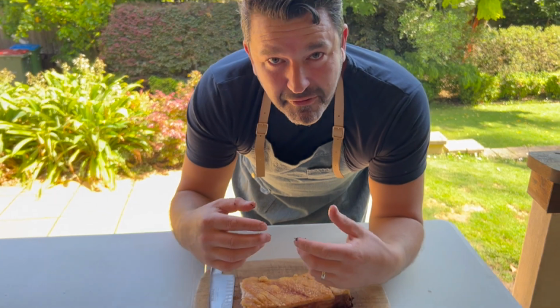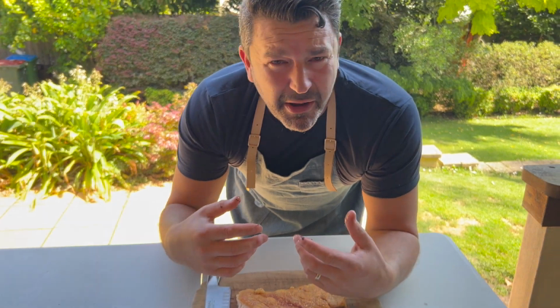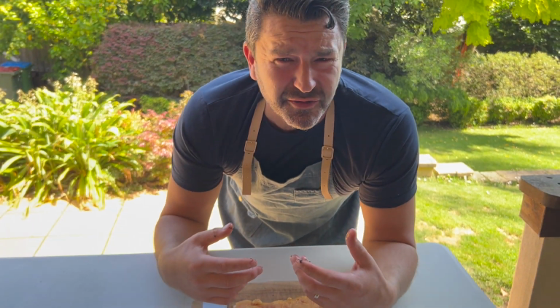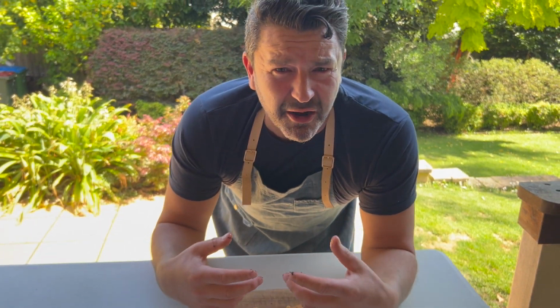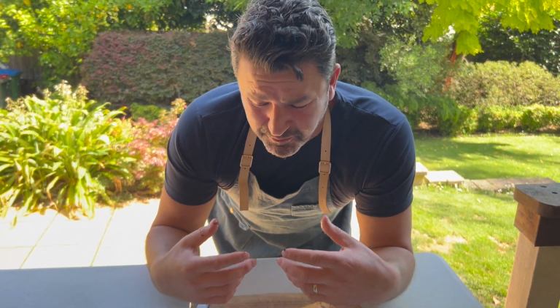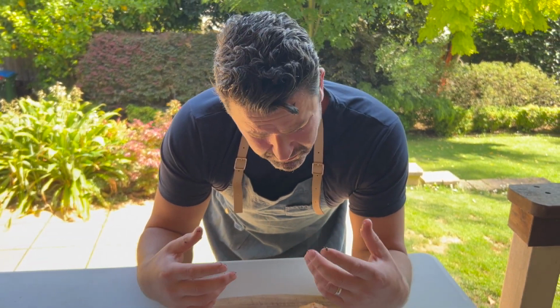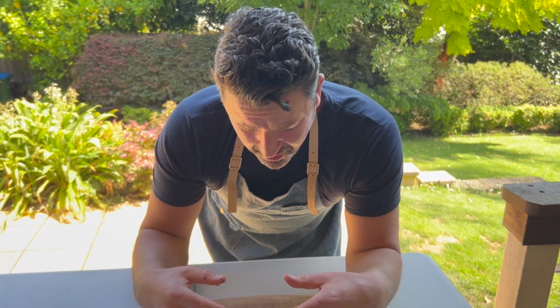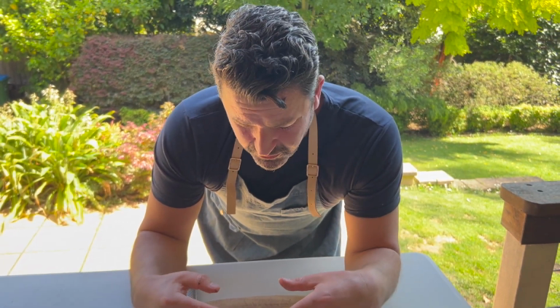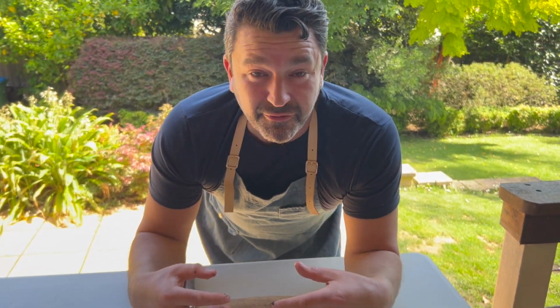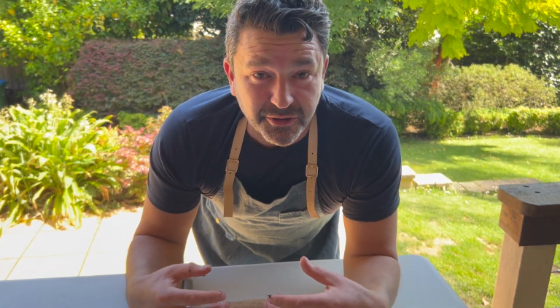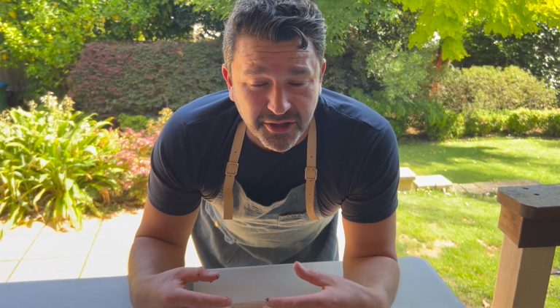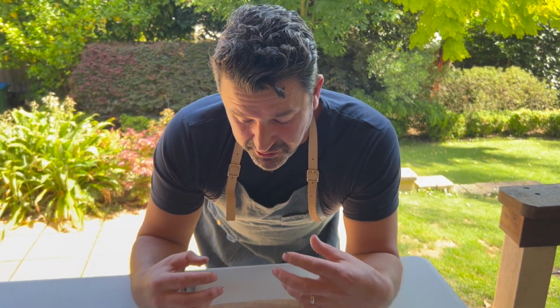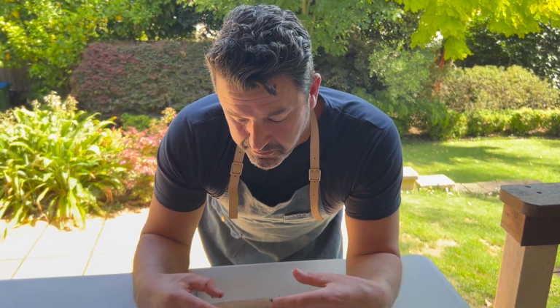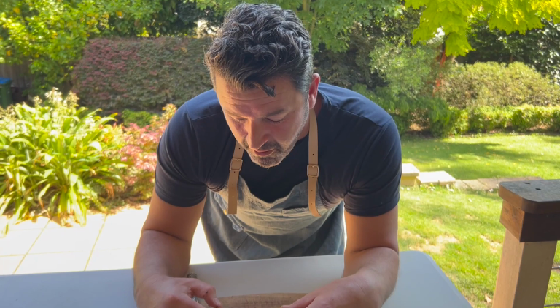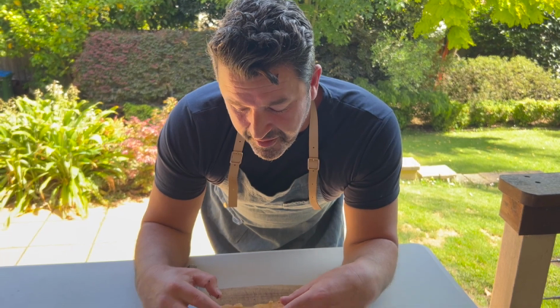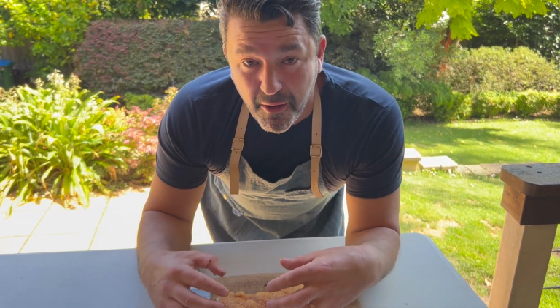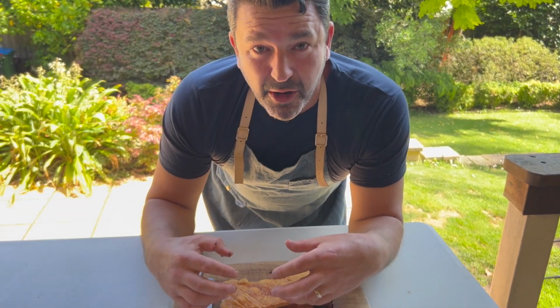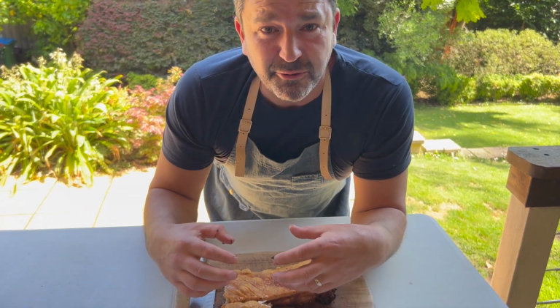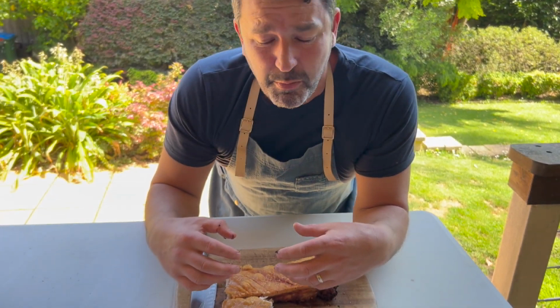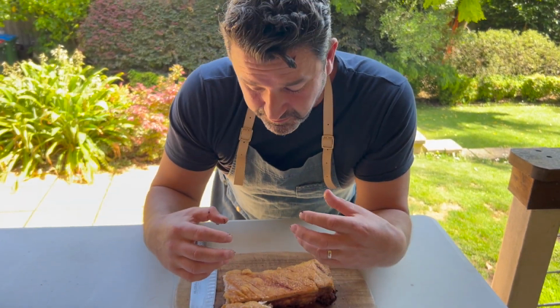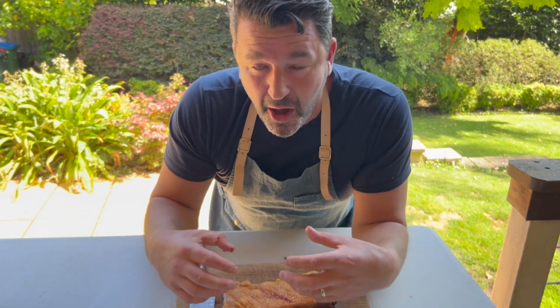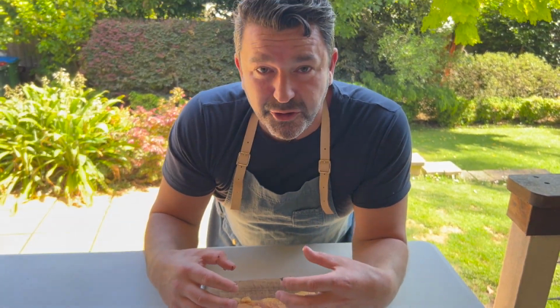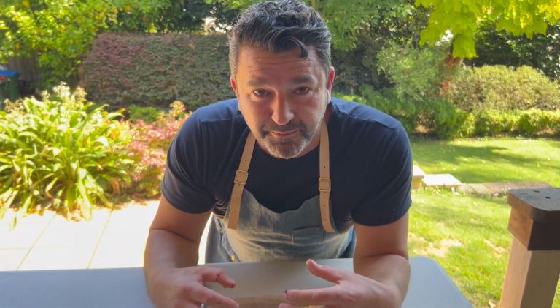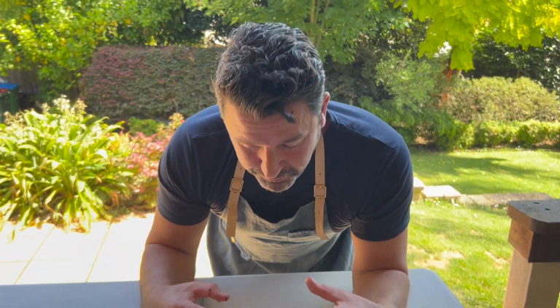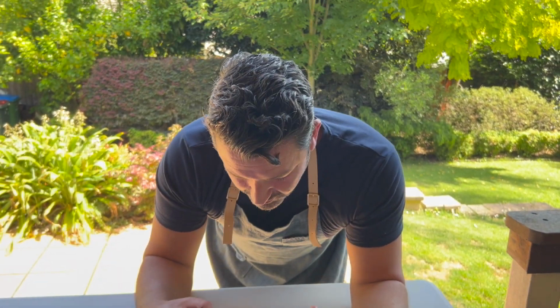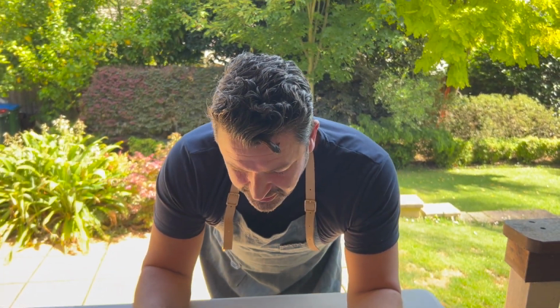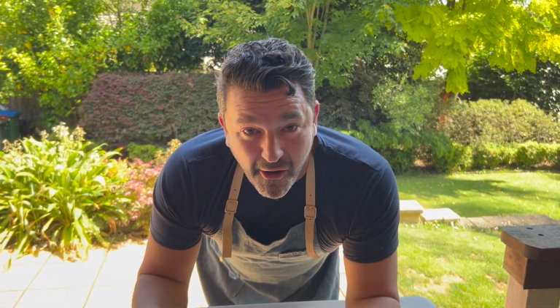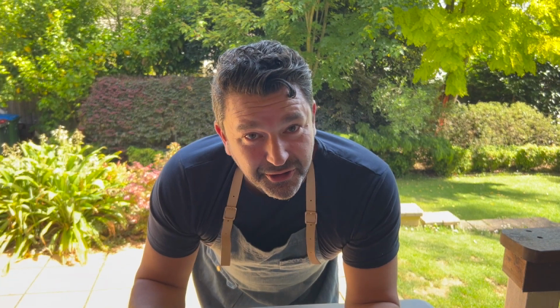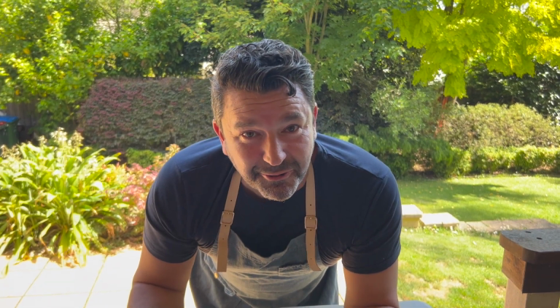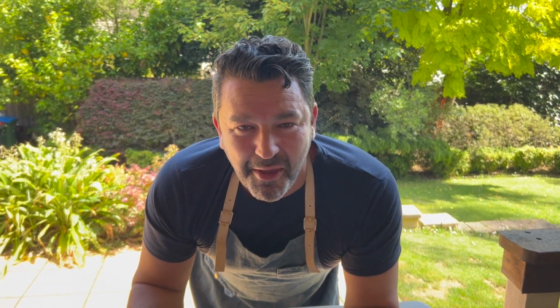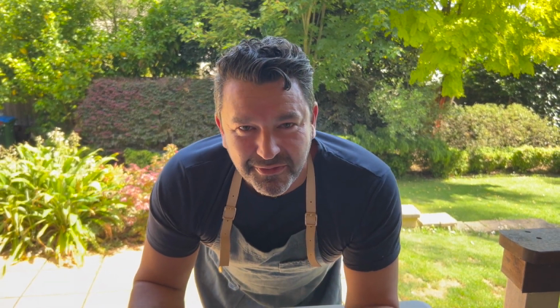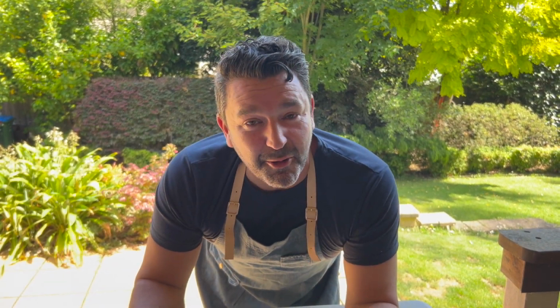Some people use vinegar with it, all different types of things to get it crunchy, but that's how I make my crackle. Hope you enjoyed it. I certainly will. Thanks for watching.